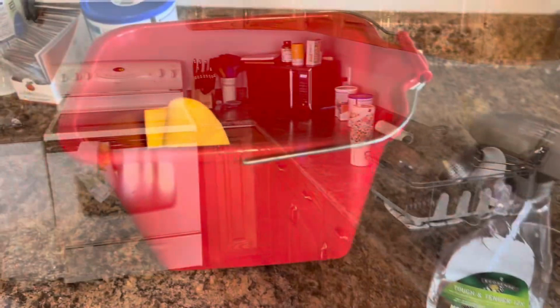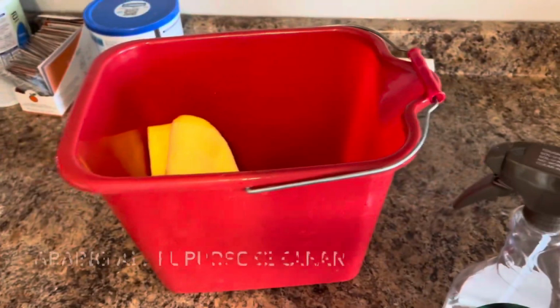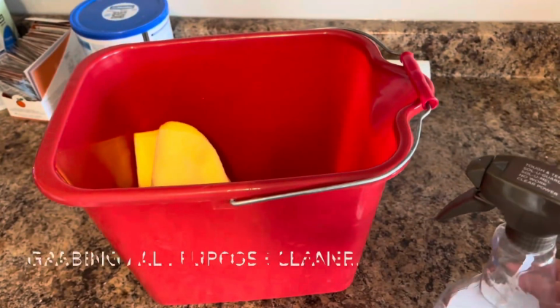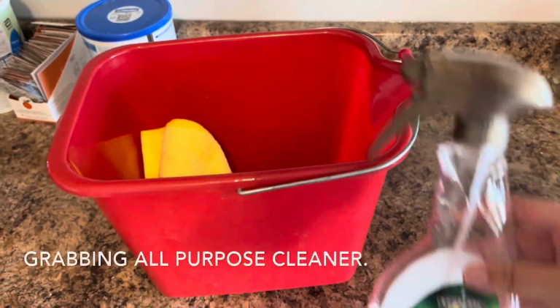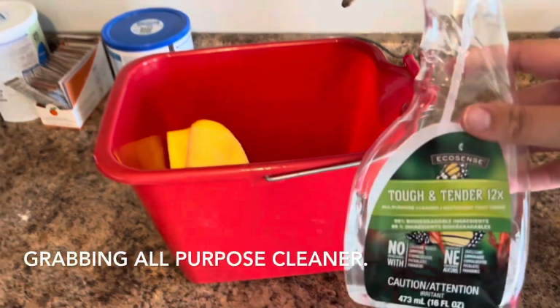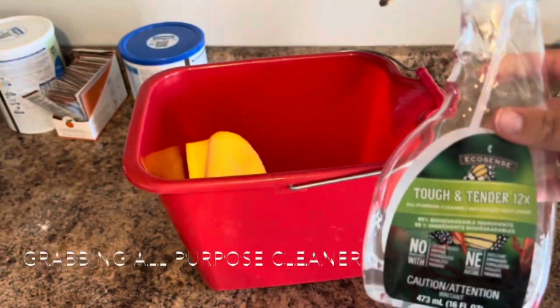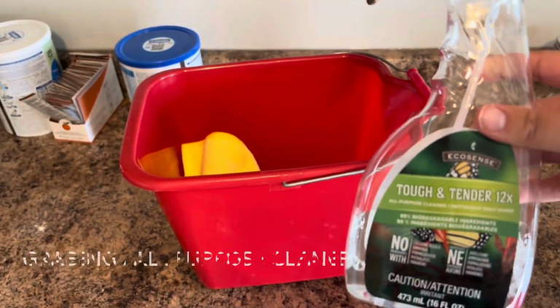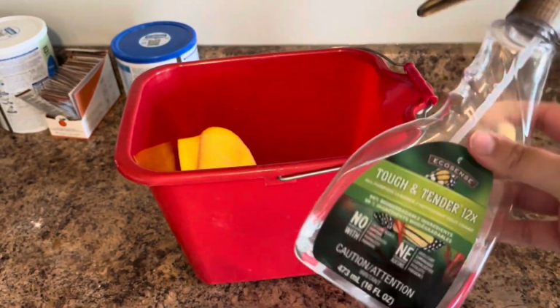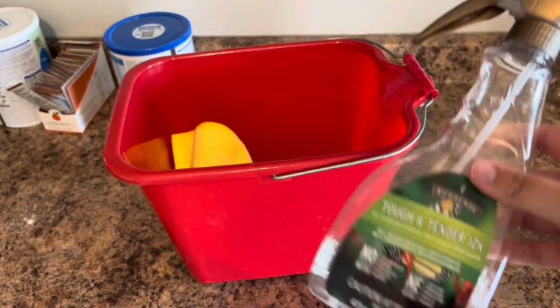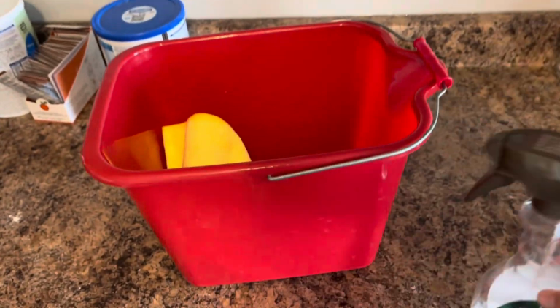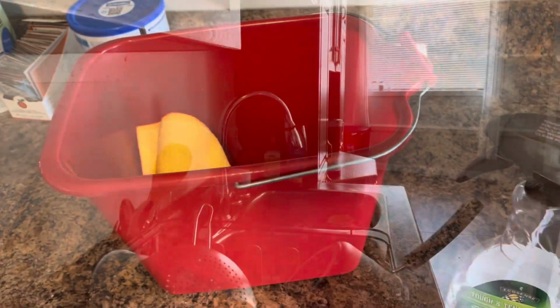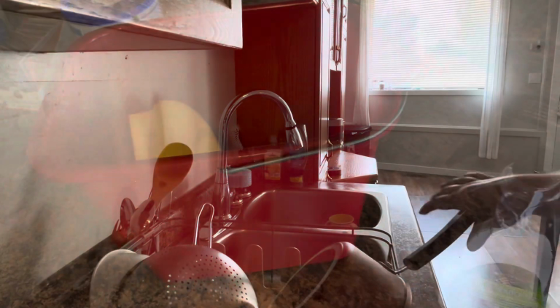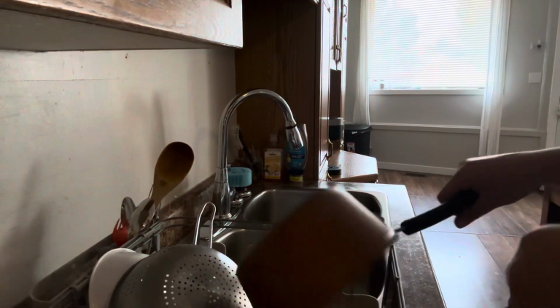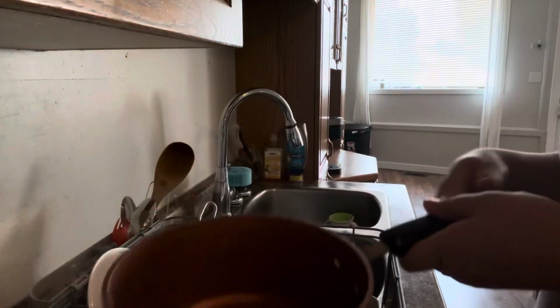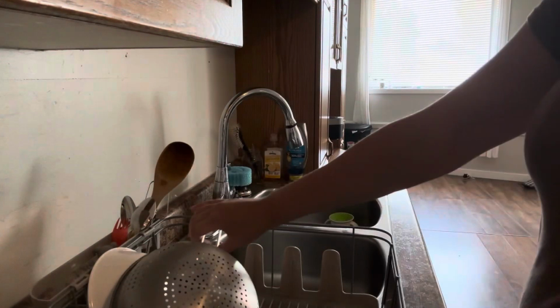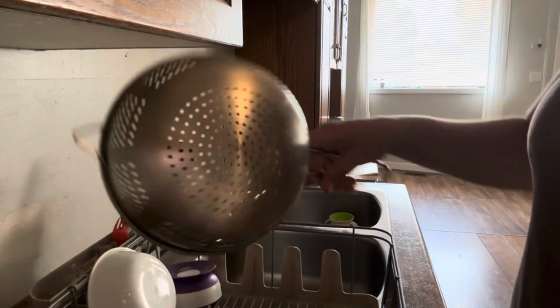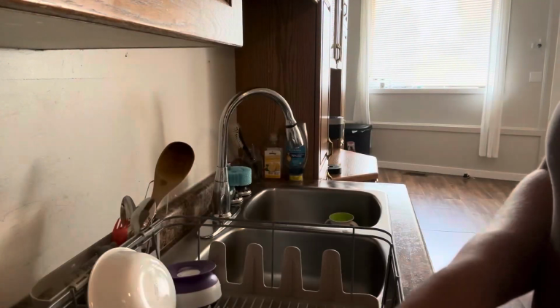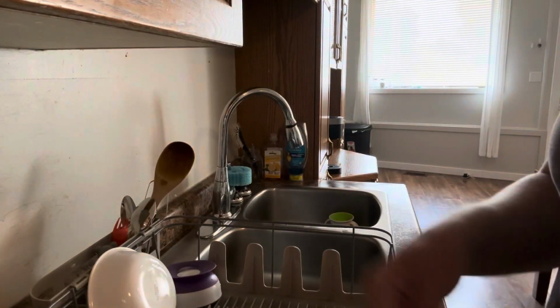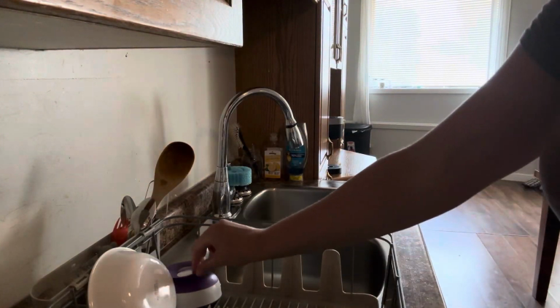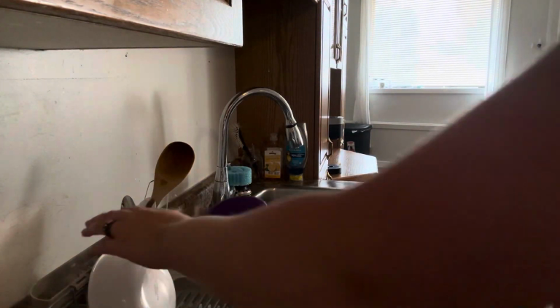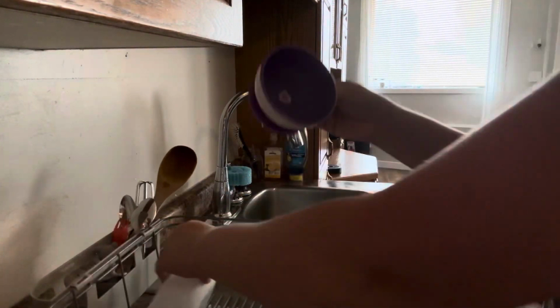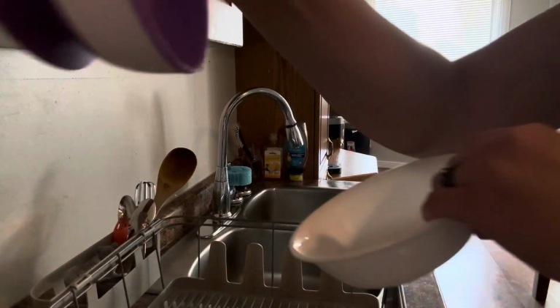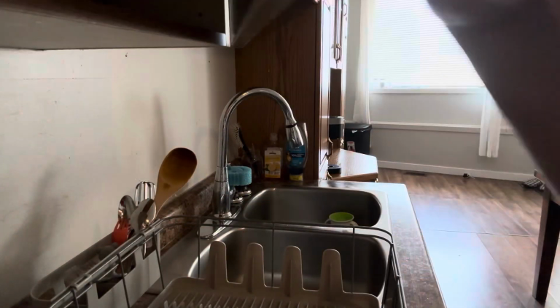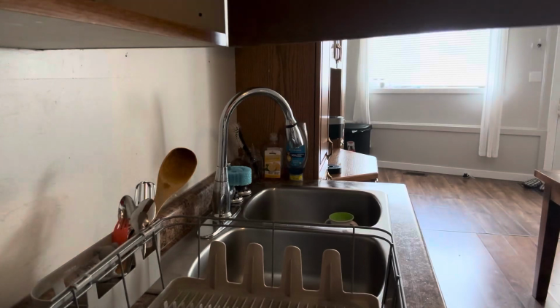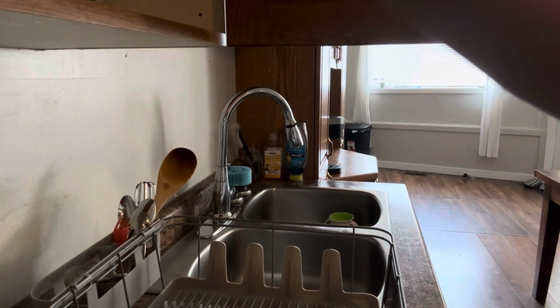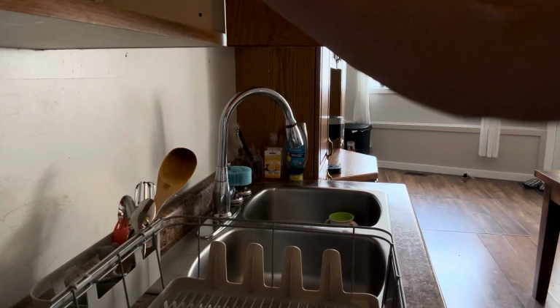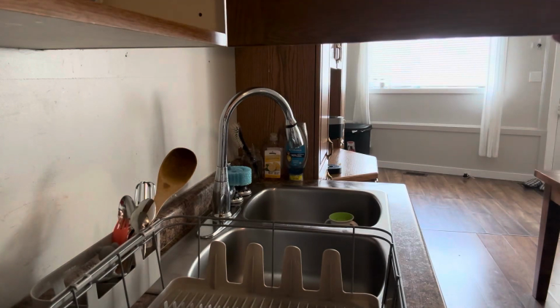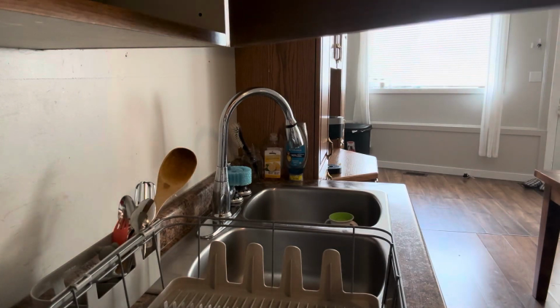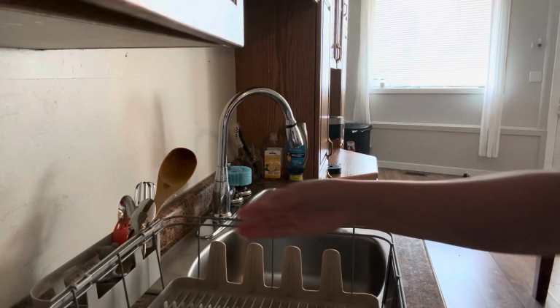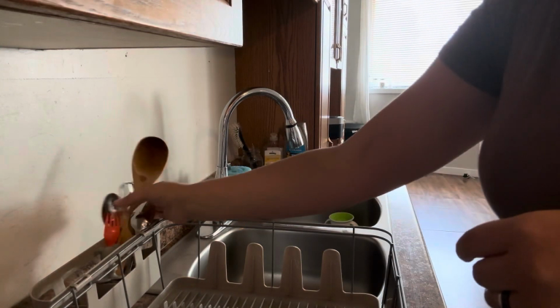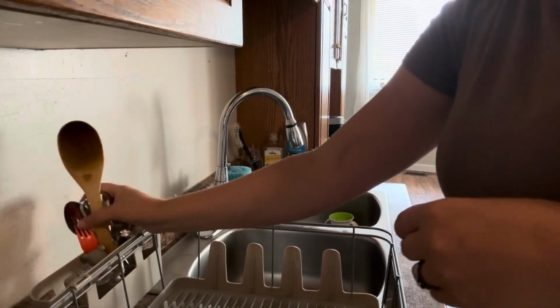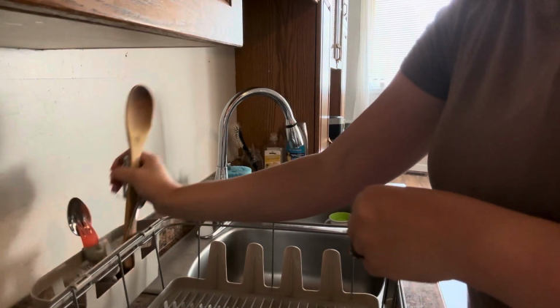The first thing you gotta do is find yourself a multi-purpose cleaner. I also got a bucket for water because I'm not going to use my sink for this. I'm first just emptying up and cleaning up all my dishes, and I'm going to also be cleaning this dish rack.